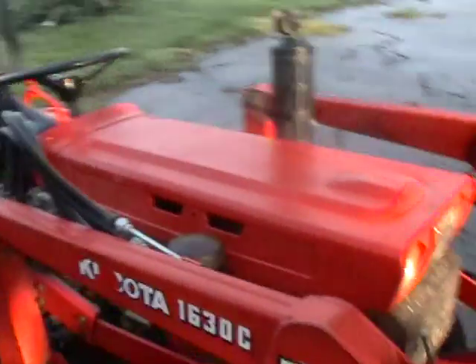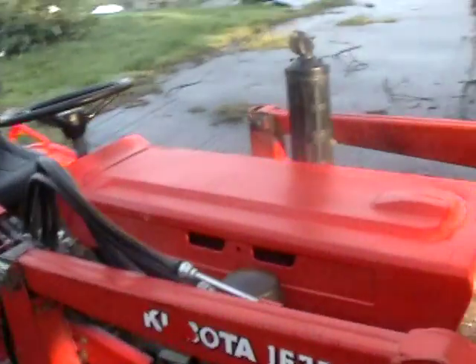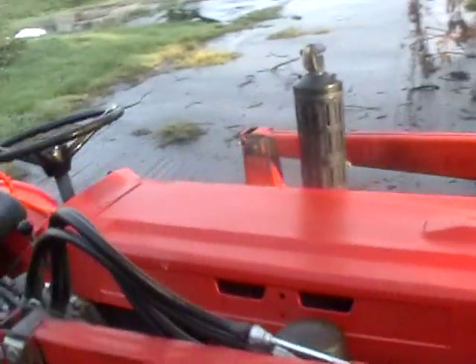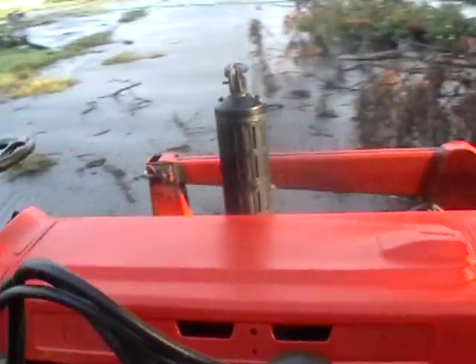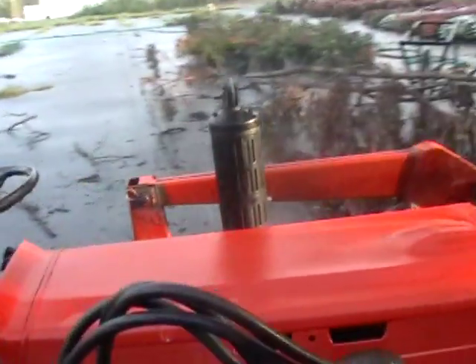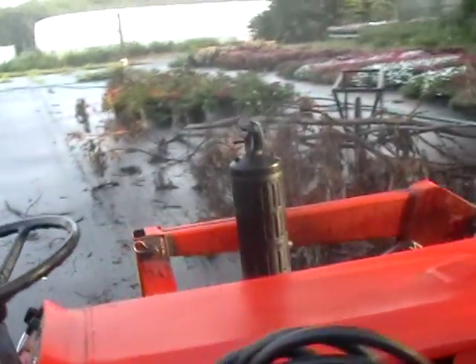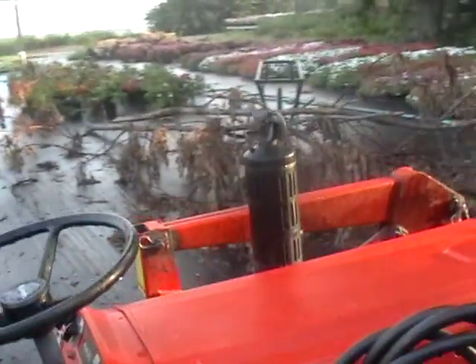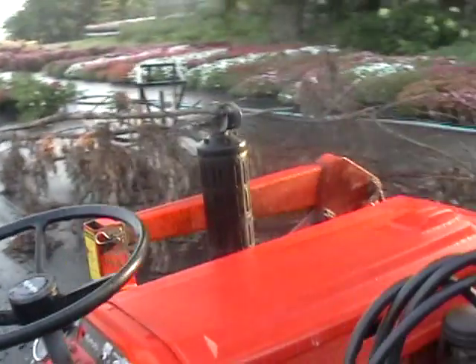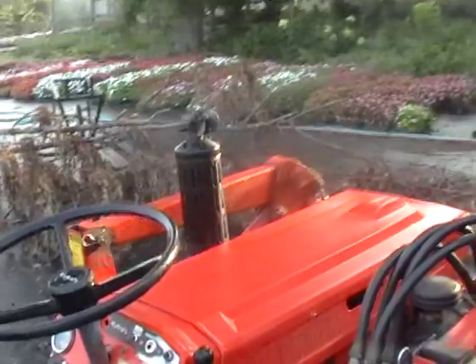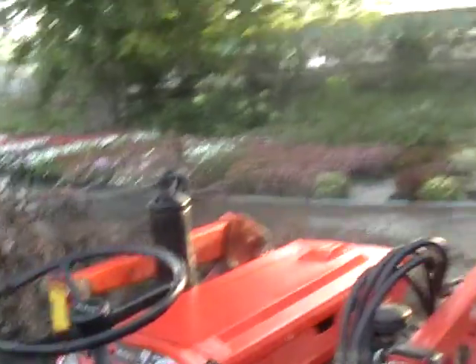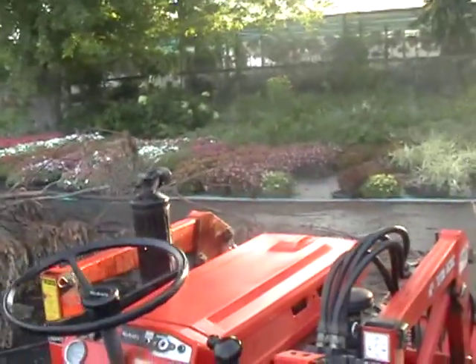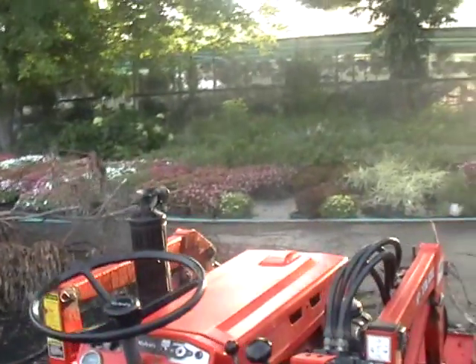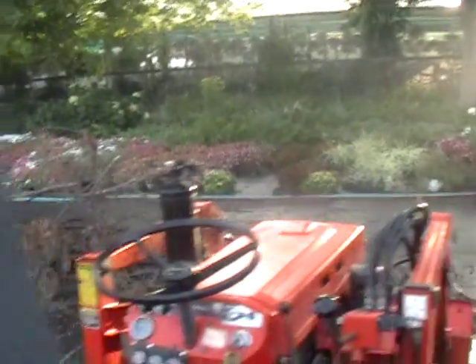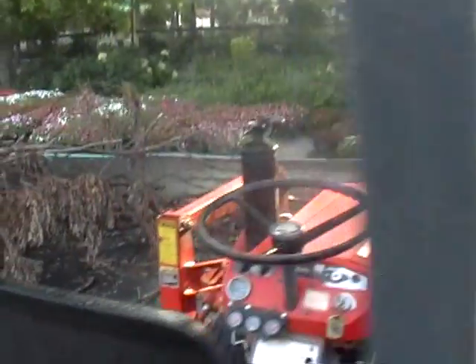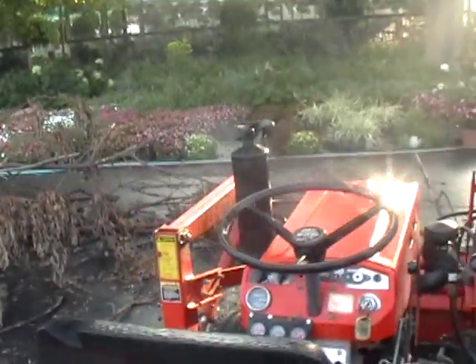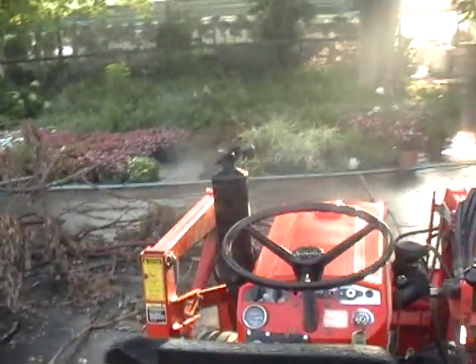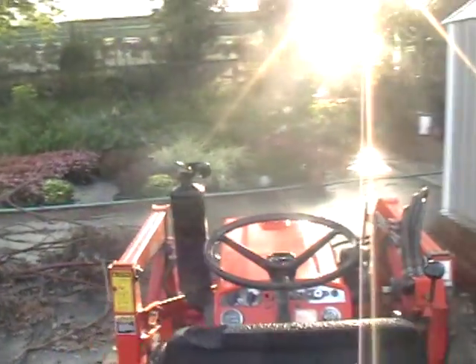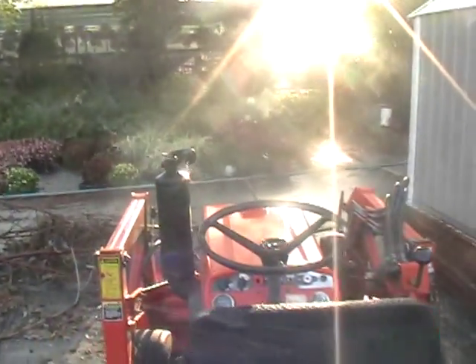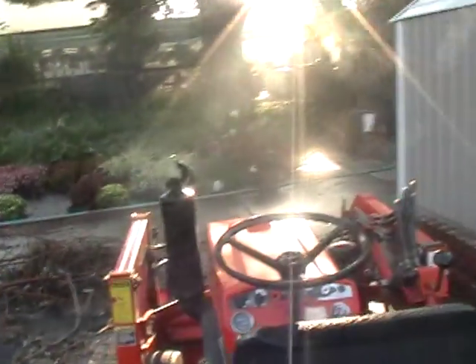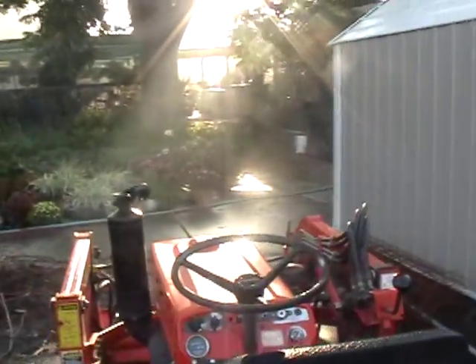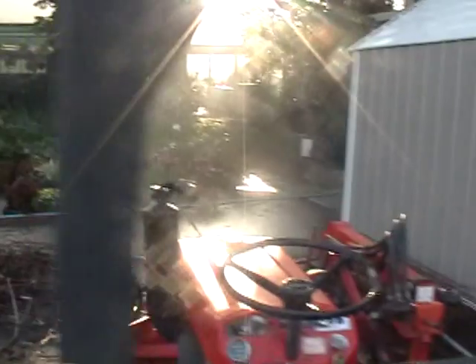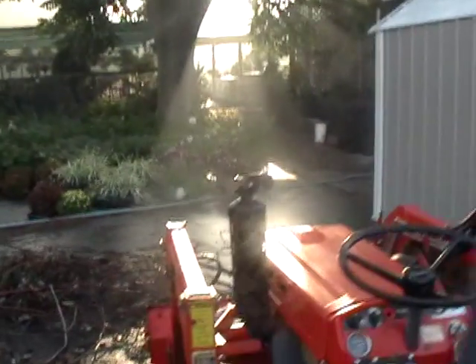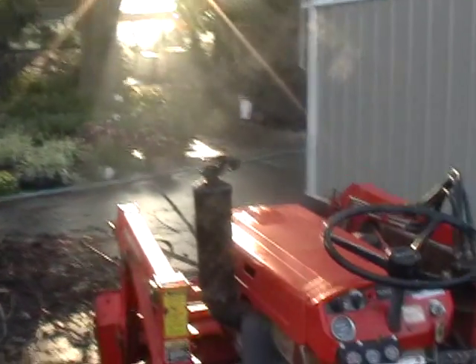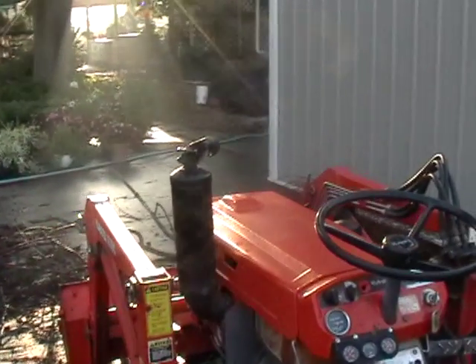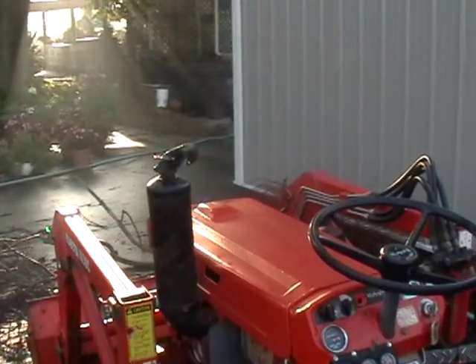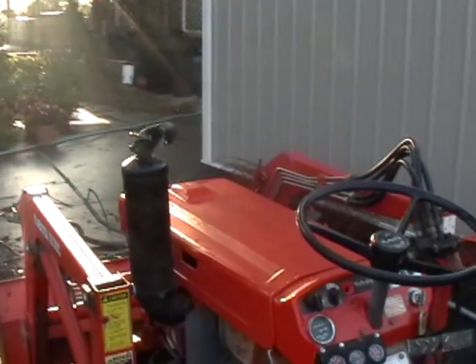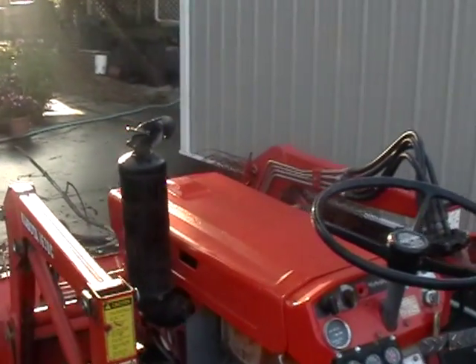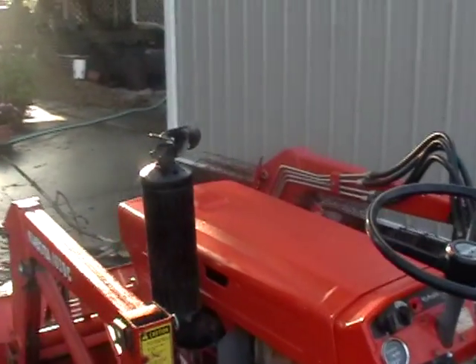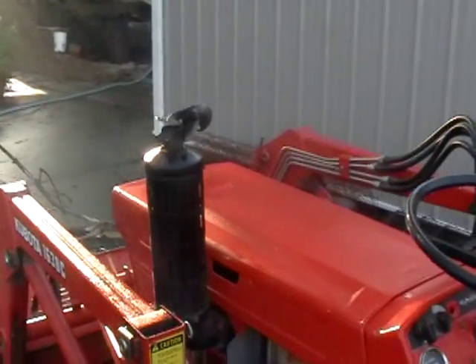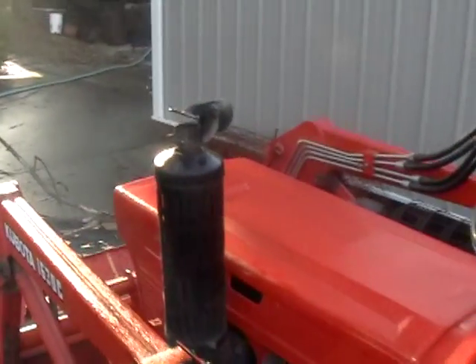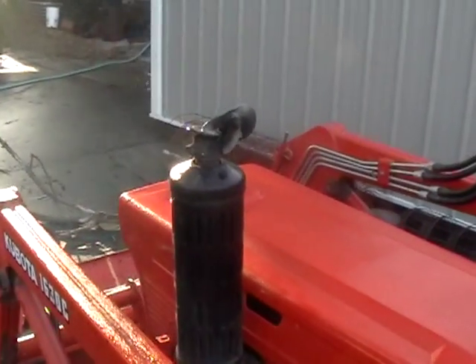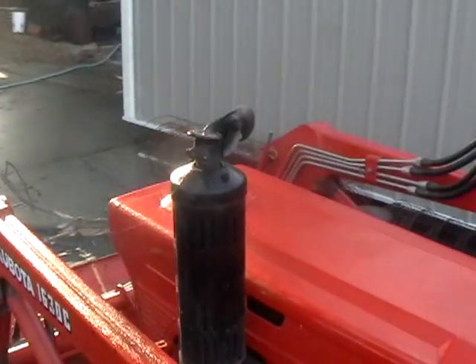Well, it's running. Good as new. It's smoking a bit, but it's not too bad.